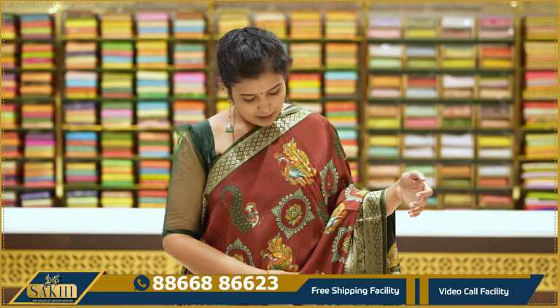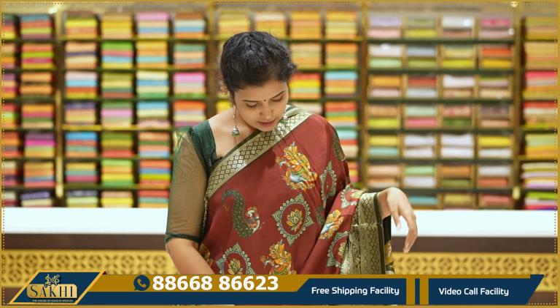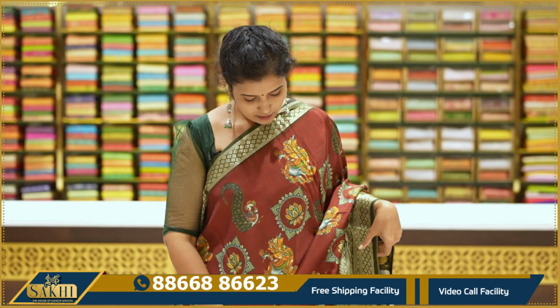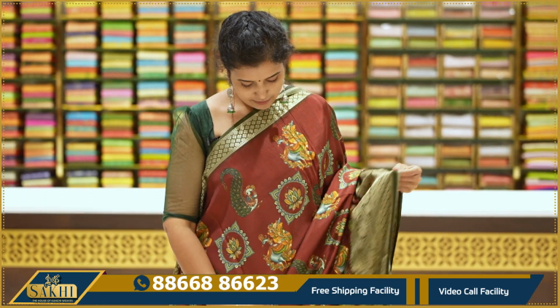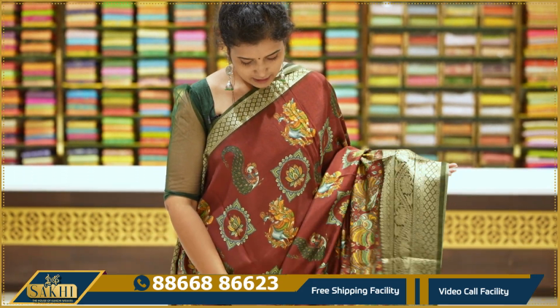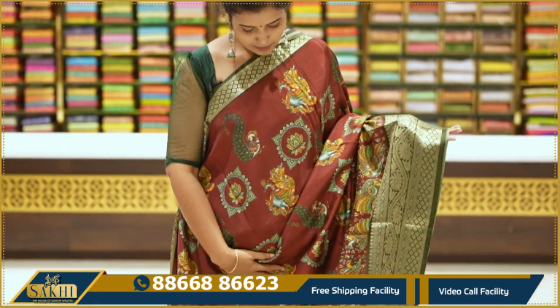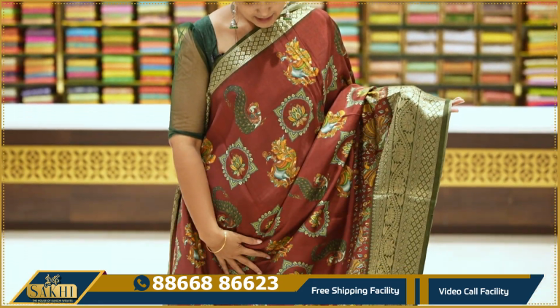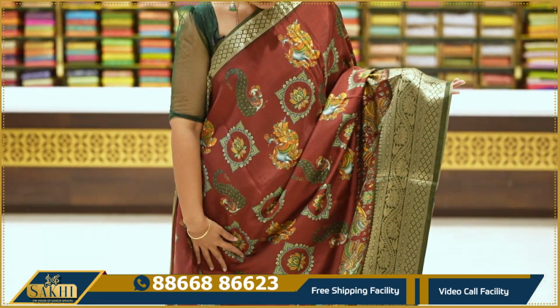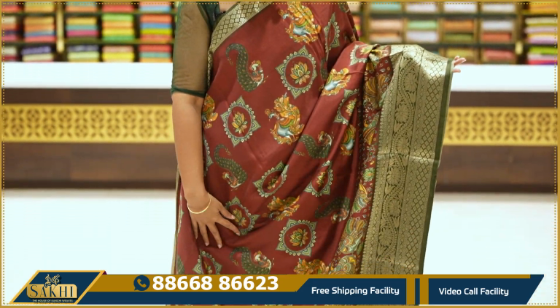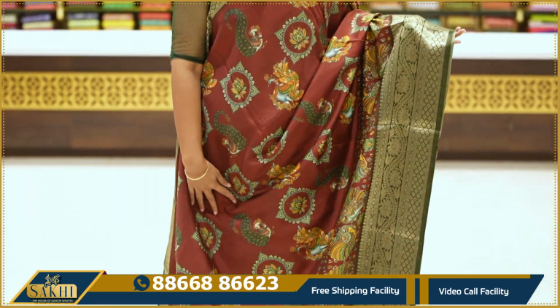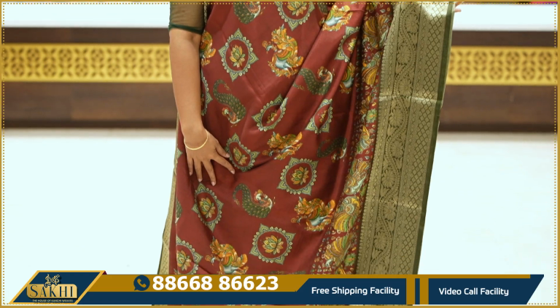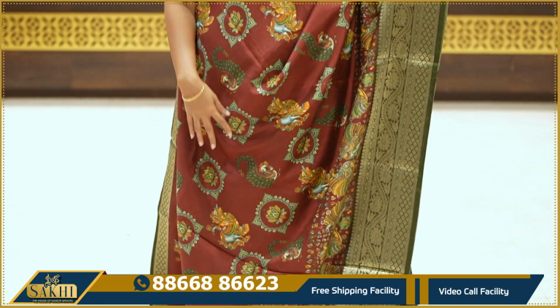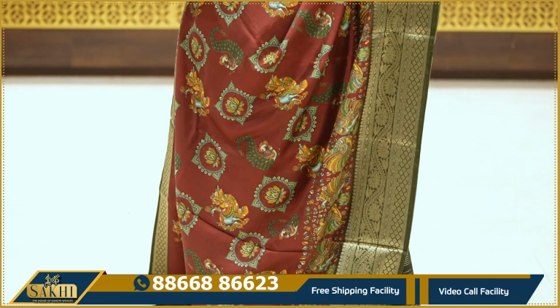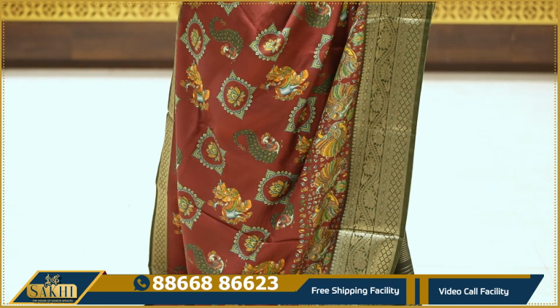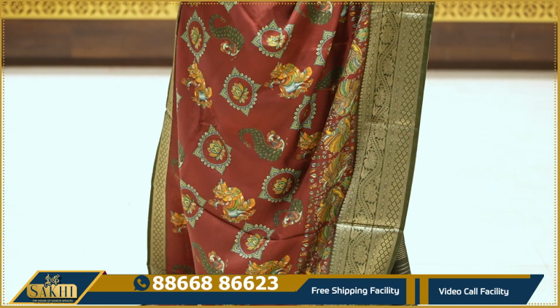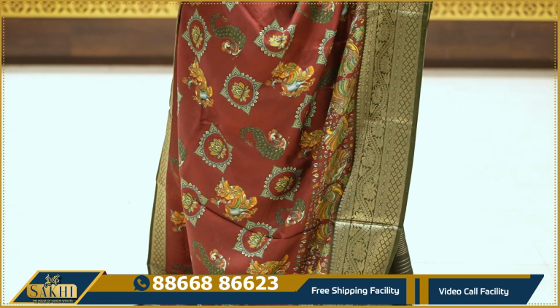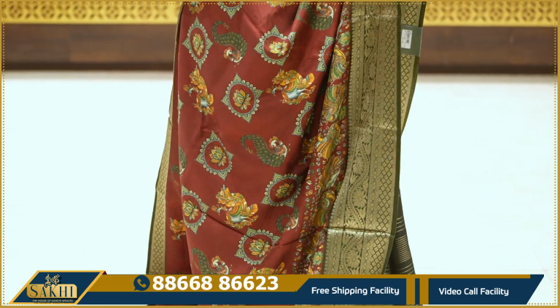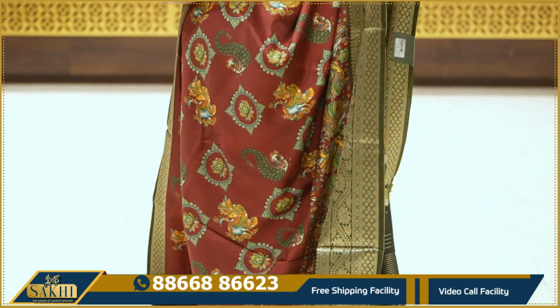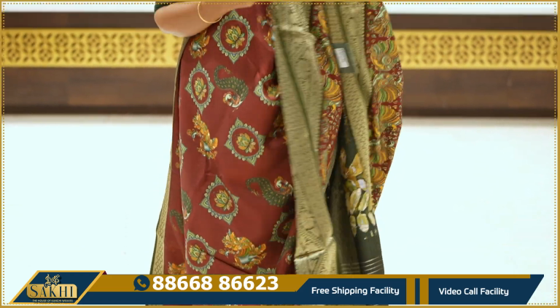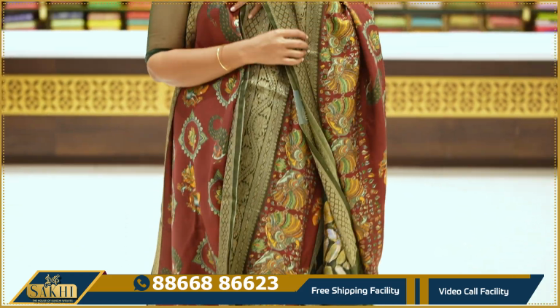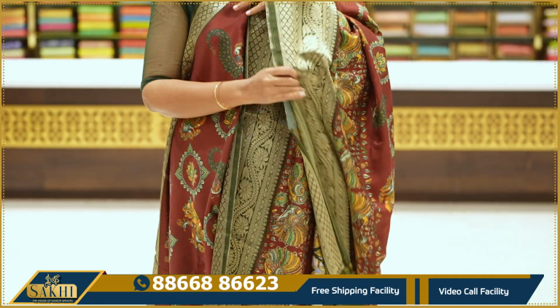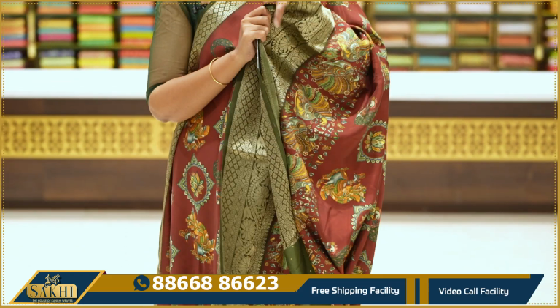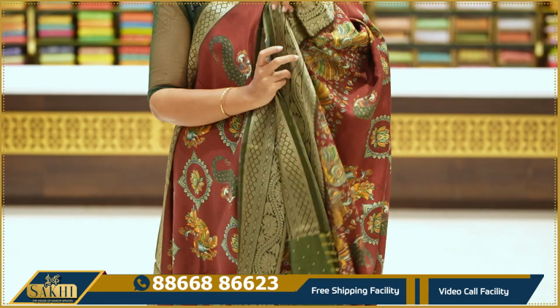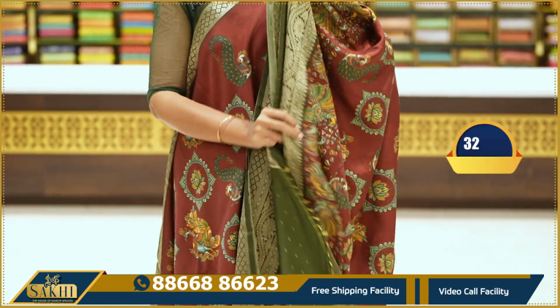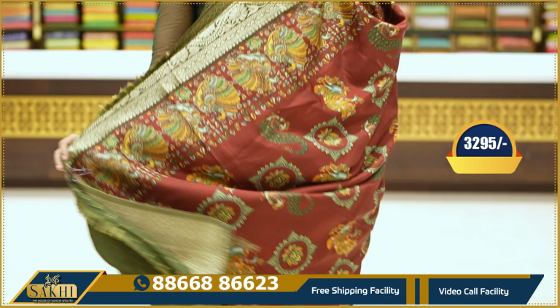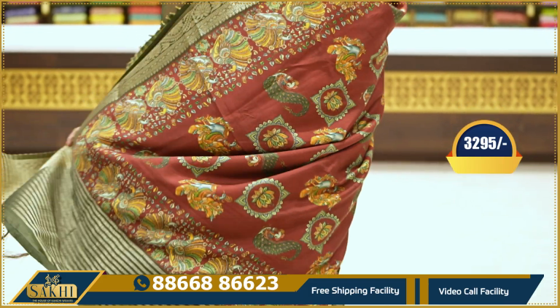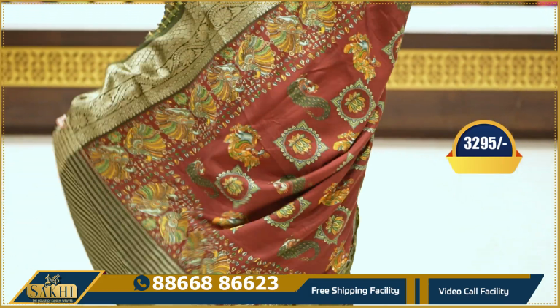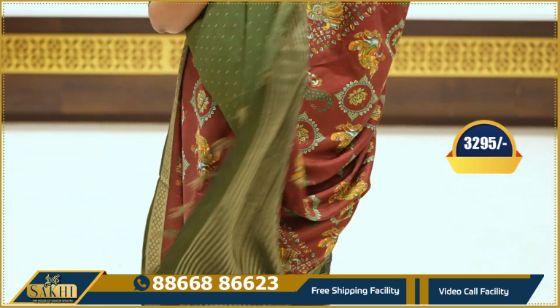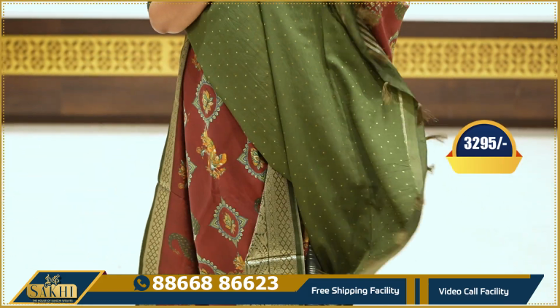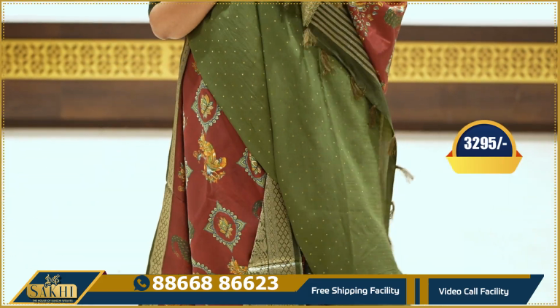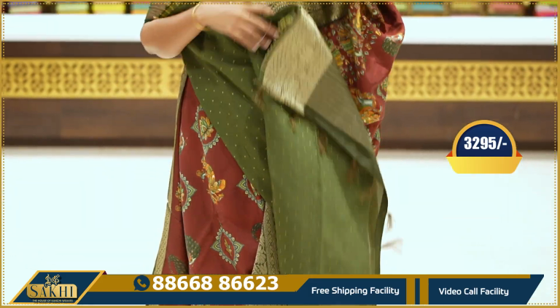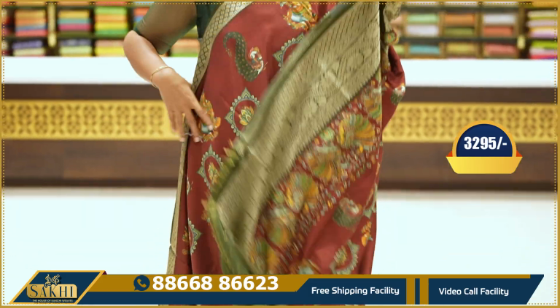Maroon and olive green color combination with peacock zari weaving and floral borders. Pallu and blouse — $3,295.